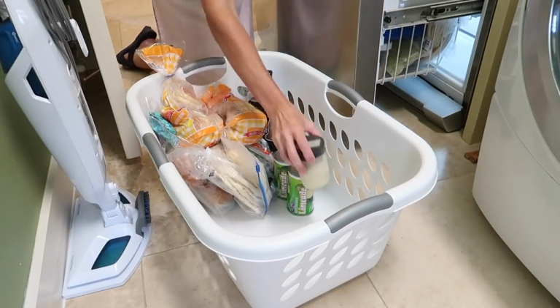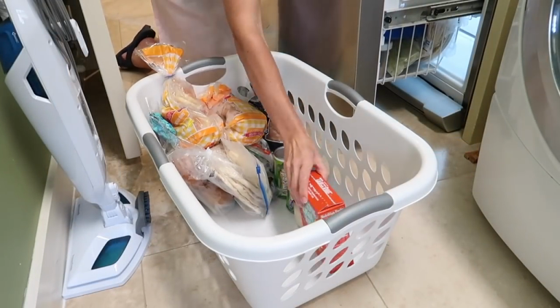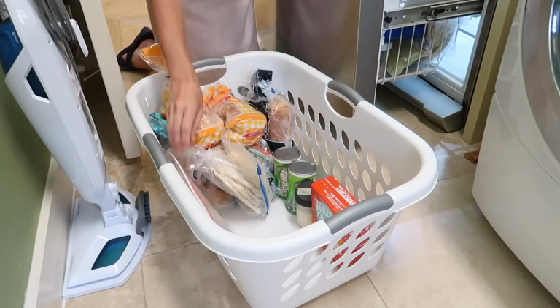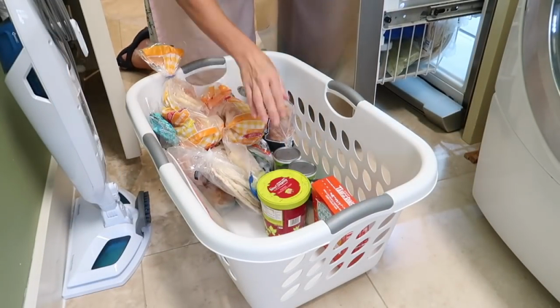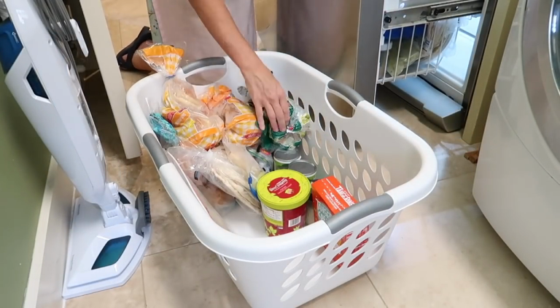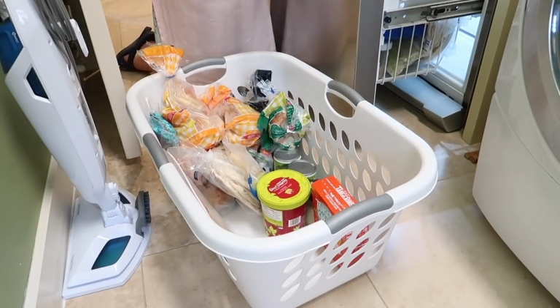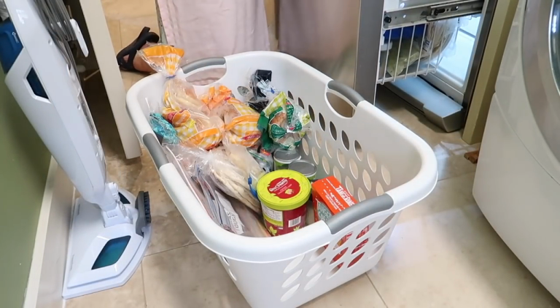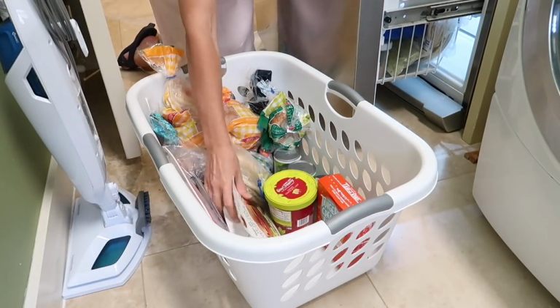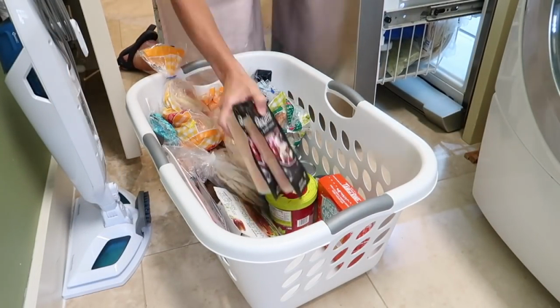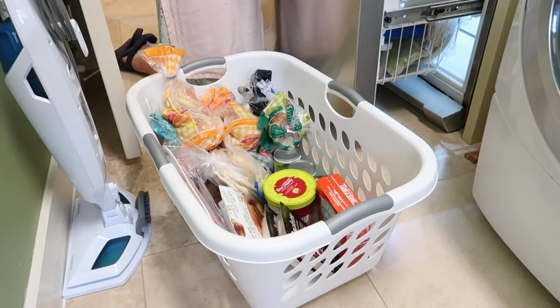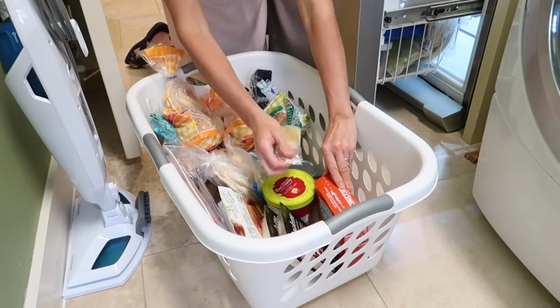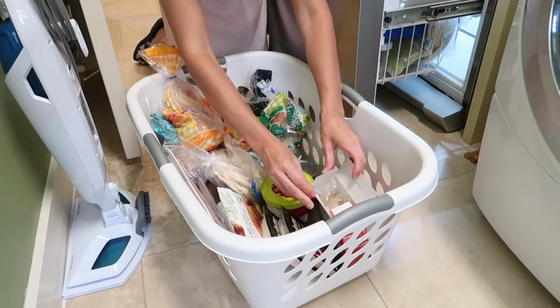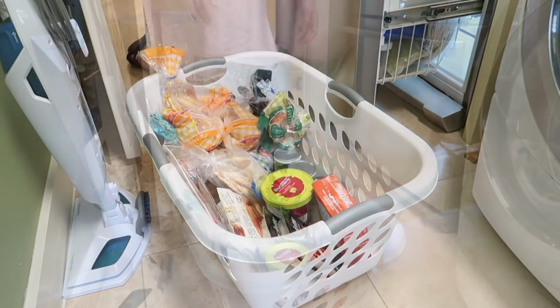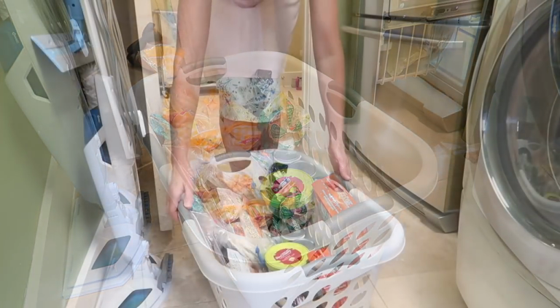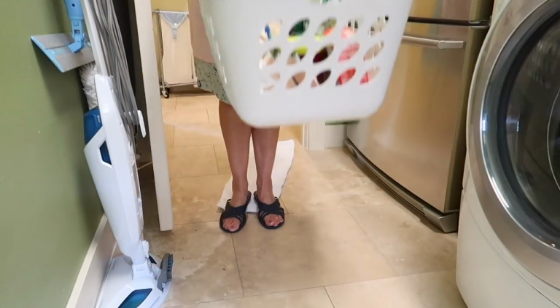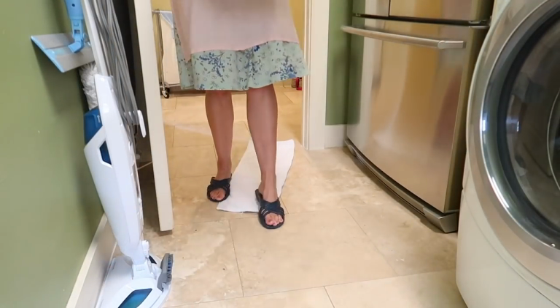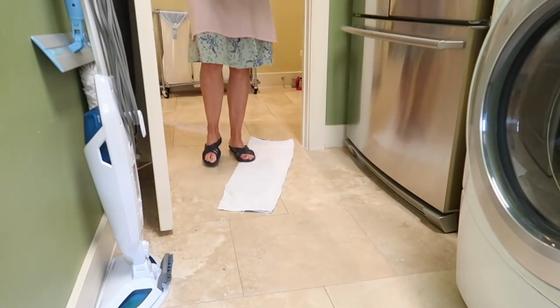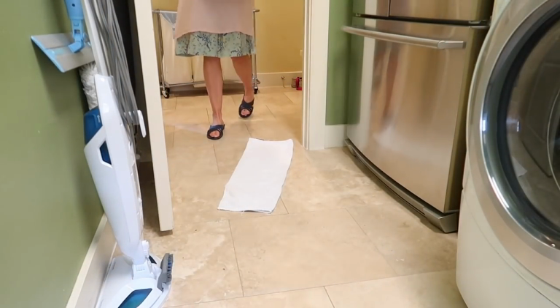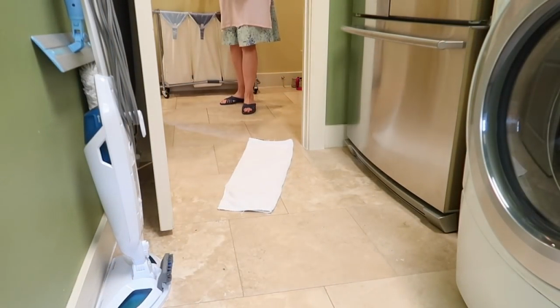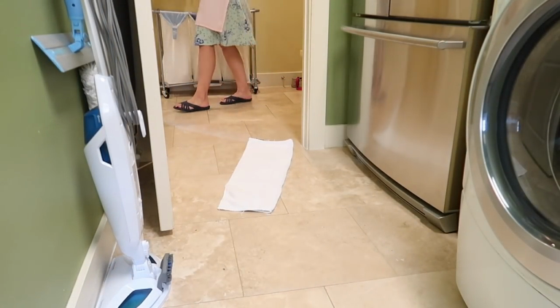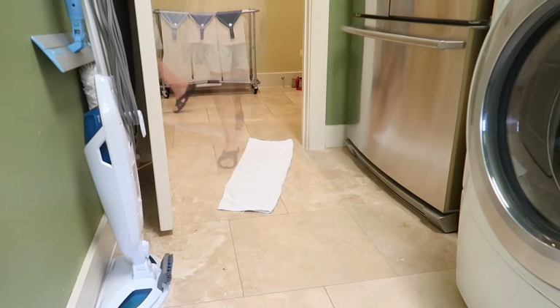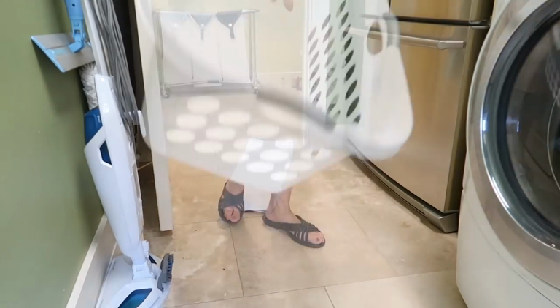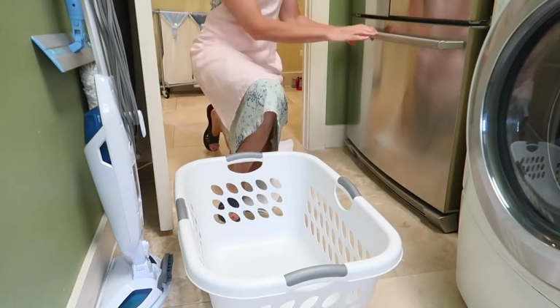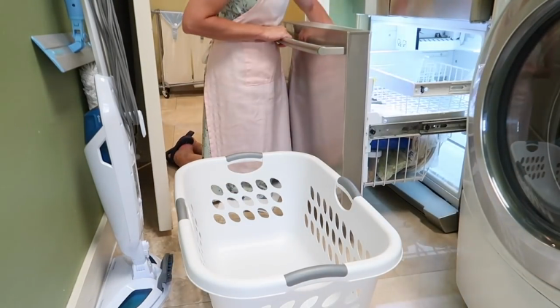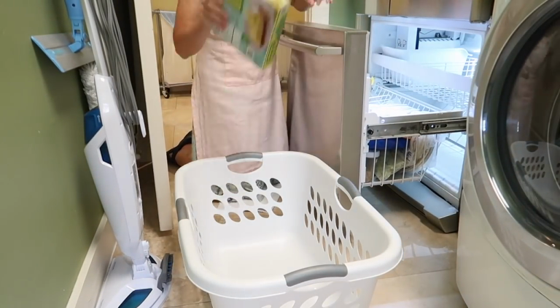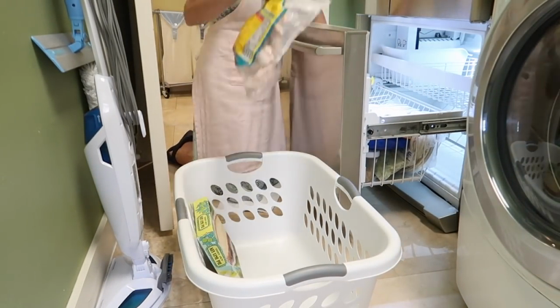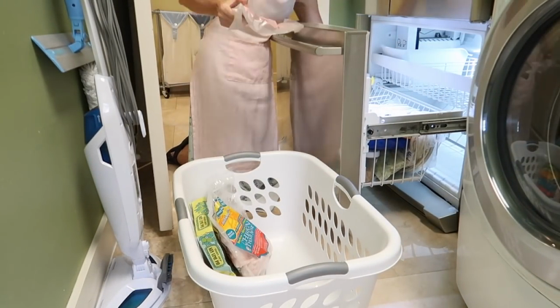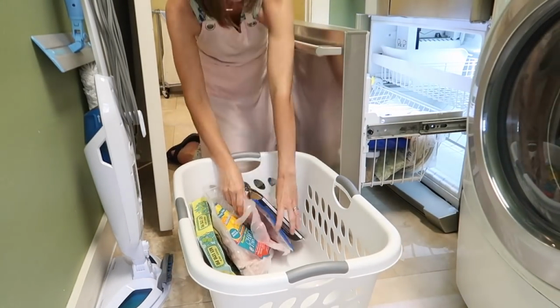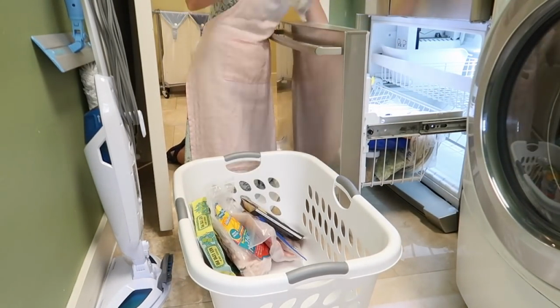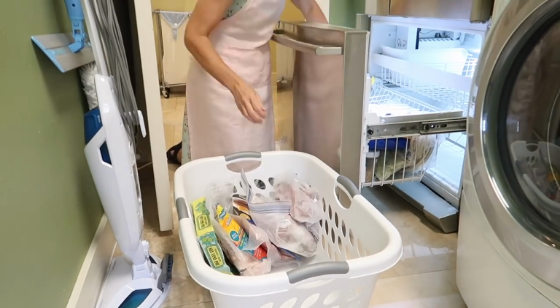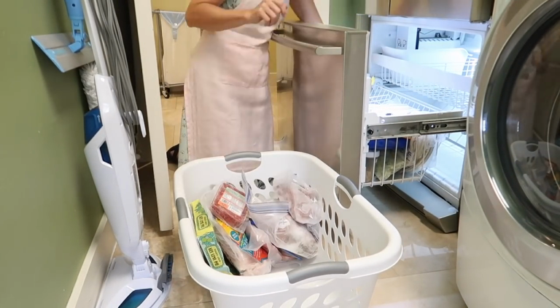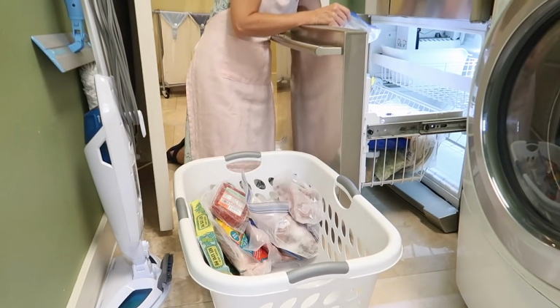I grabbed a laundry basket and started unloading the first tier — the top drawer of this freezer. Then I took it into our kitchen island for sorting, grabbed my other laundry basket, and started unloading the rest.